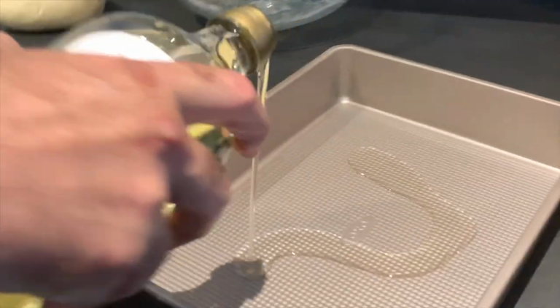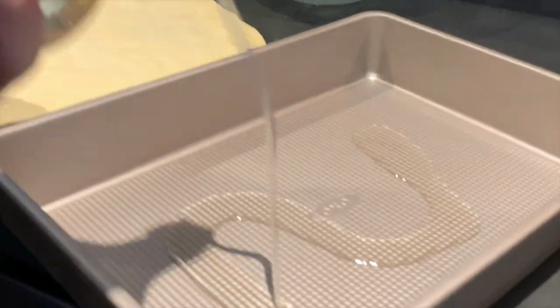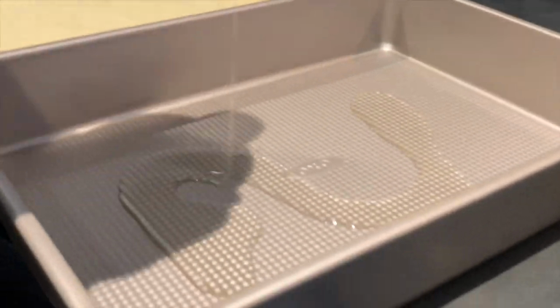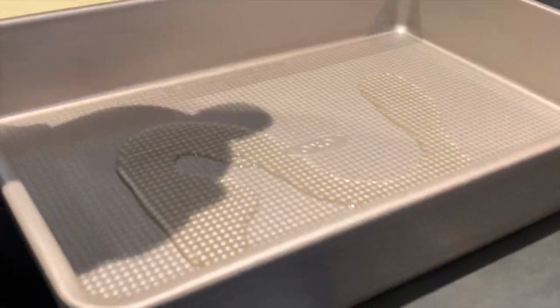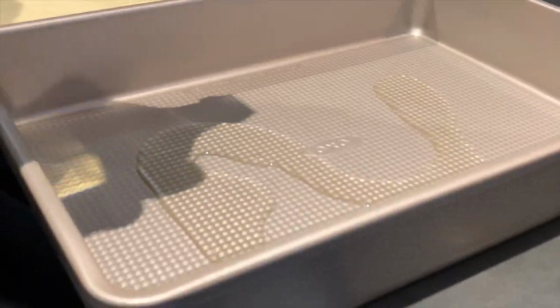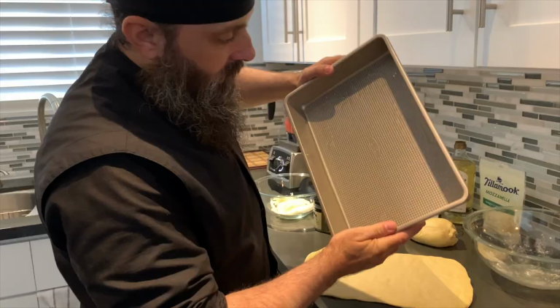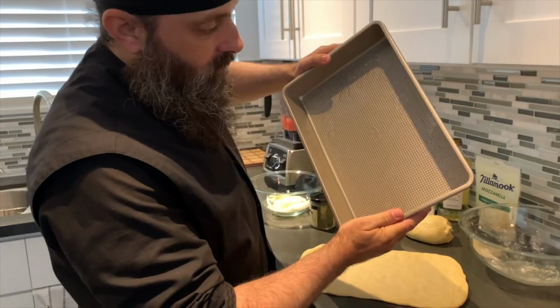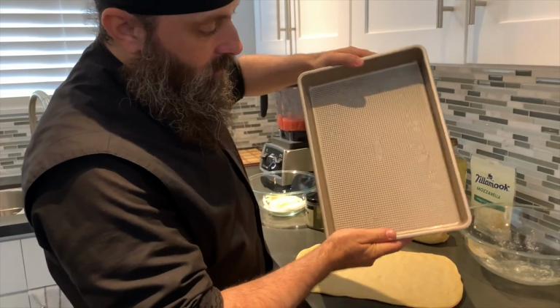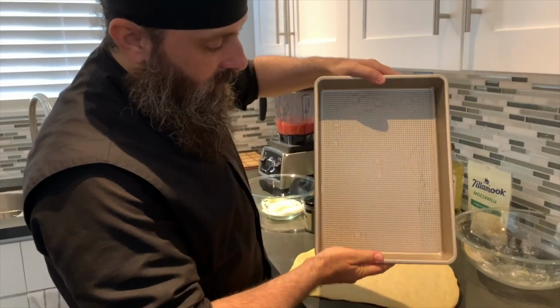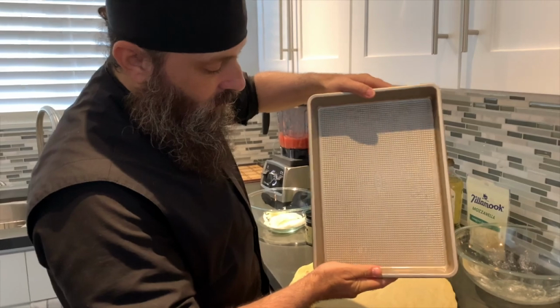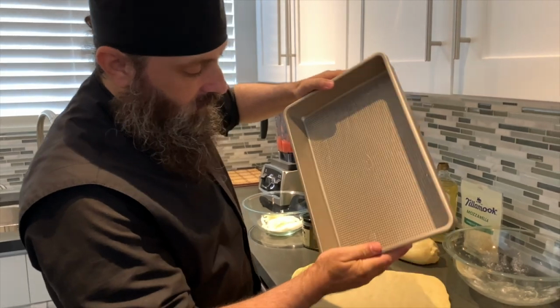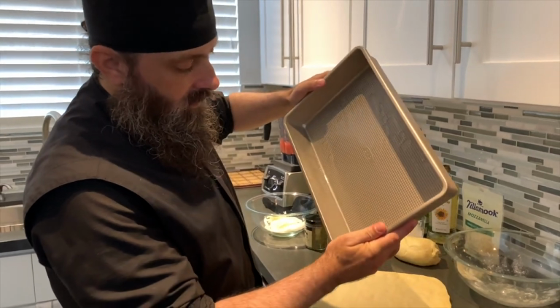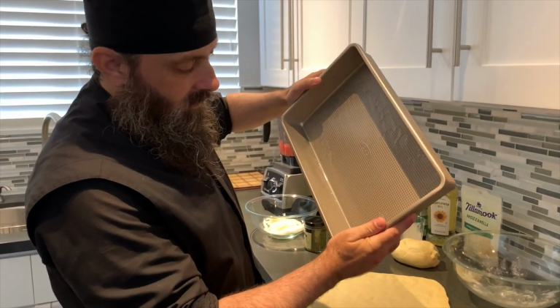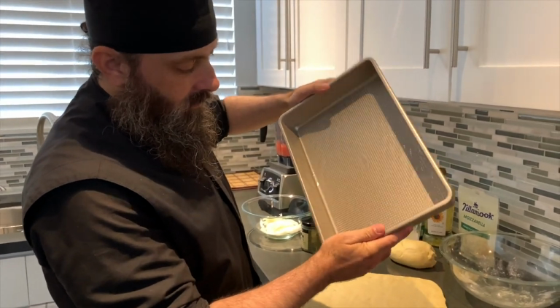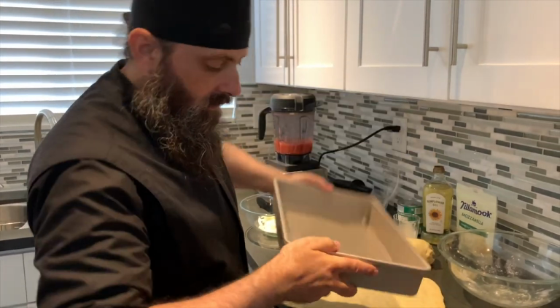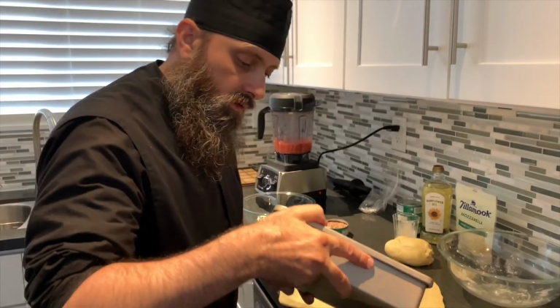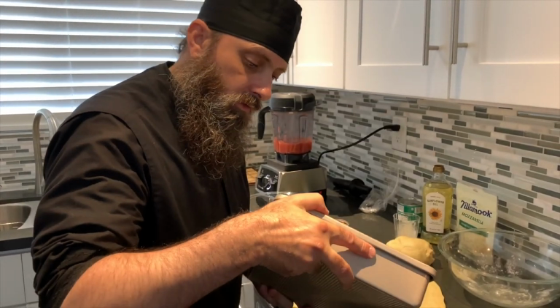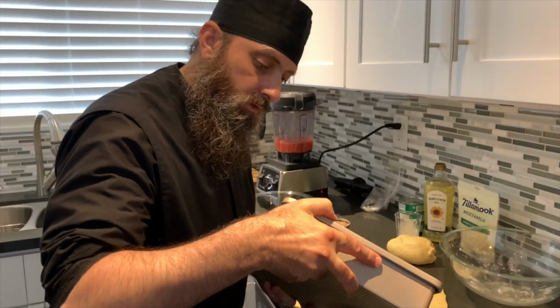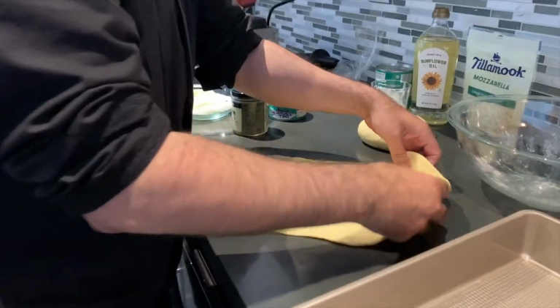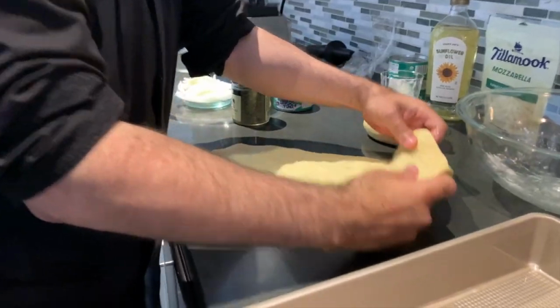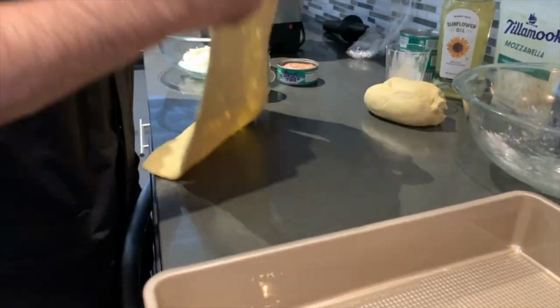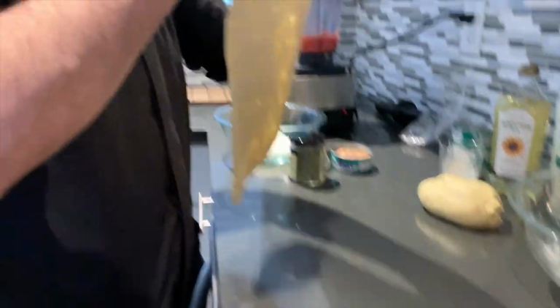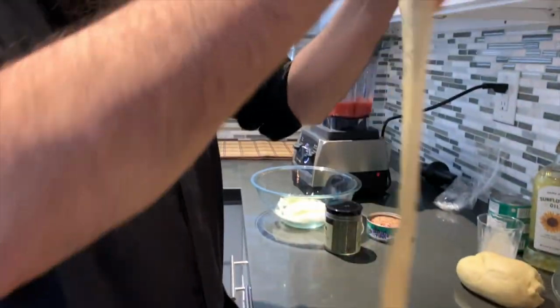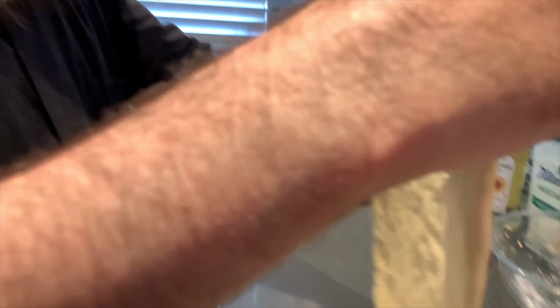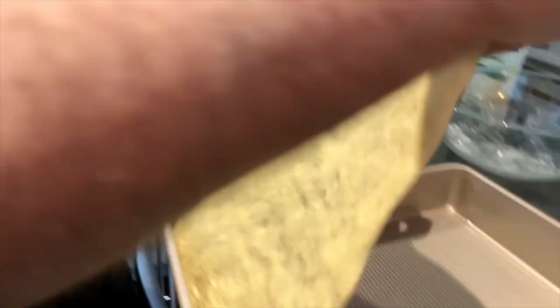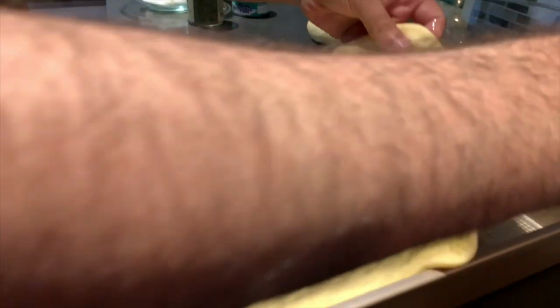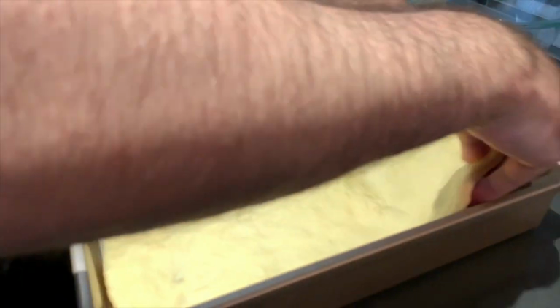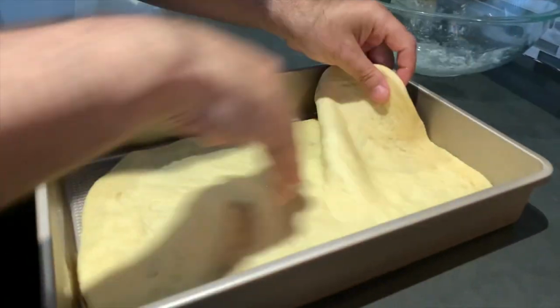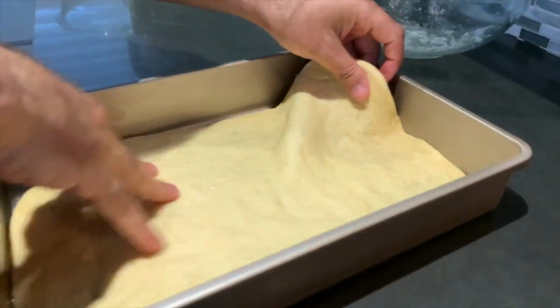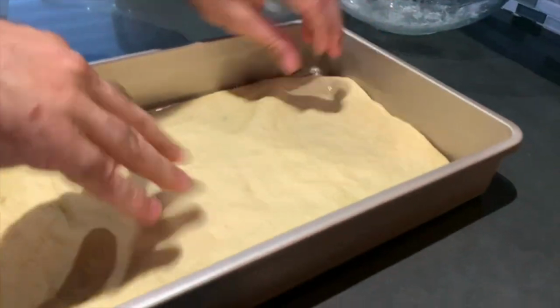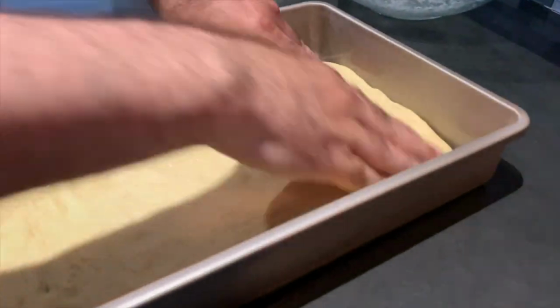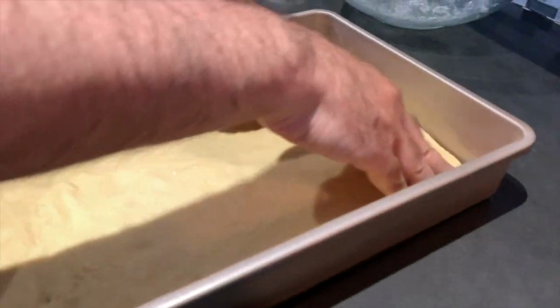Prepare a baking pan with sunflower oil as the base of the pan, and add your dough to it, continuing to press down while inside the baking pan.